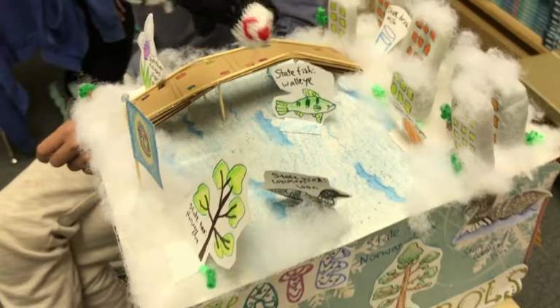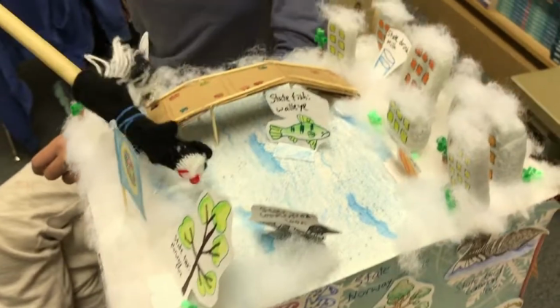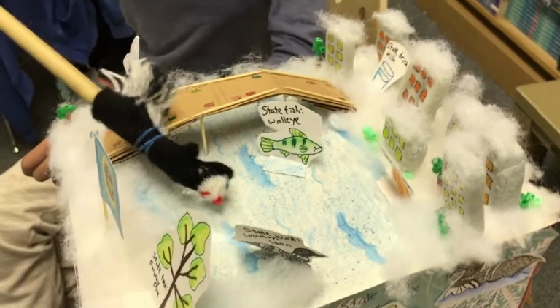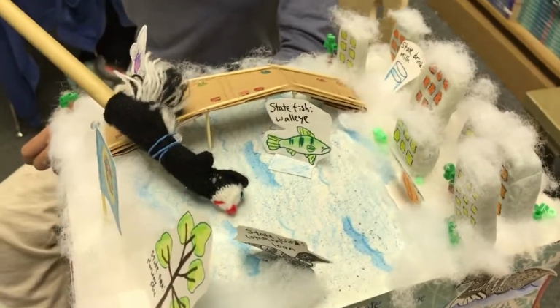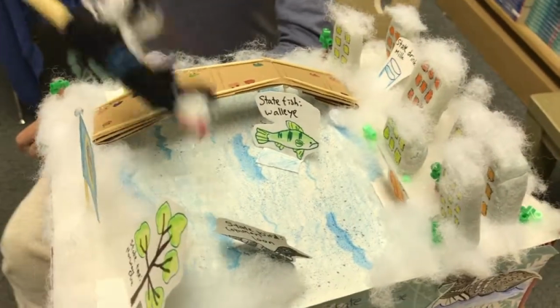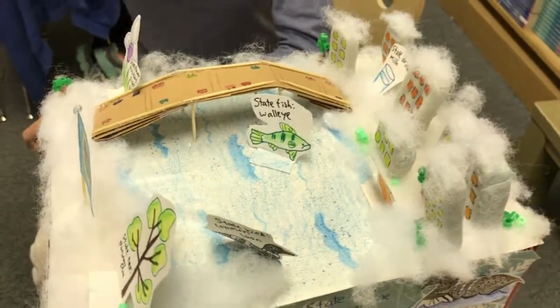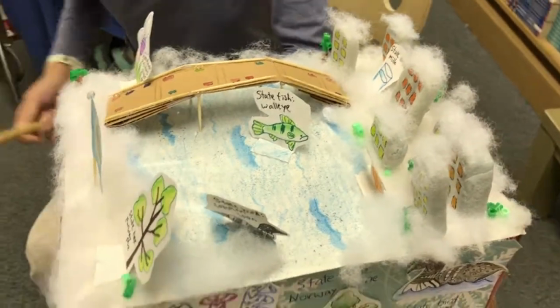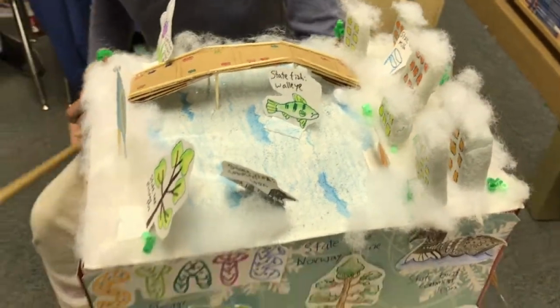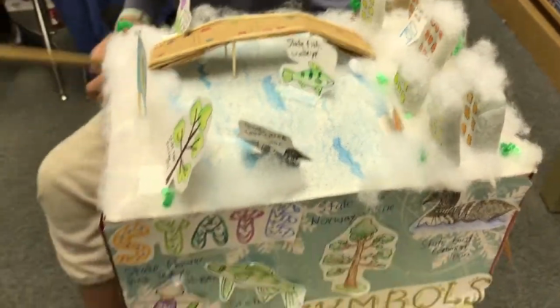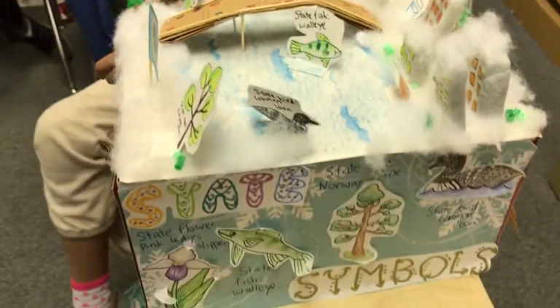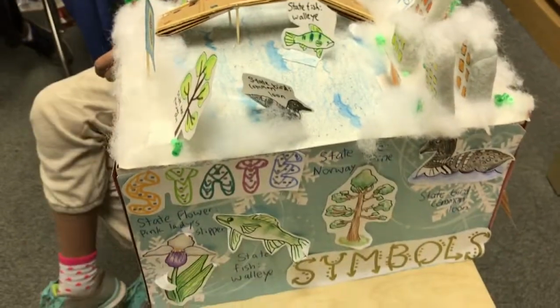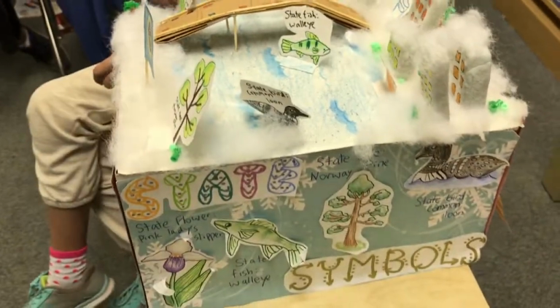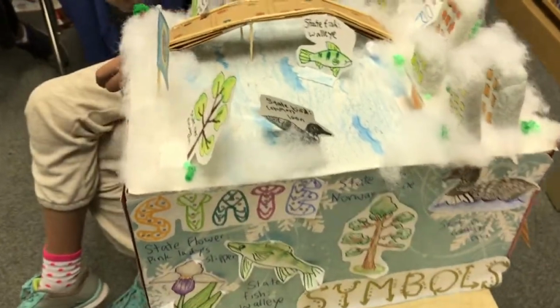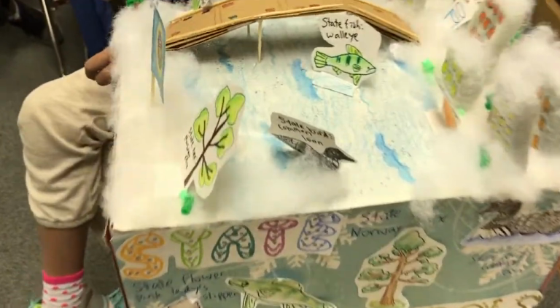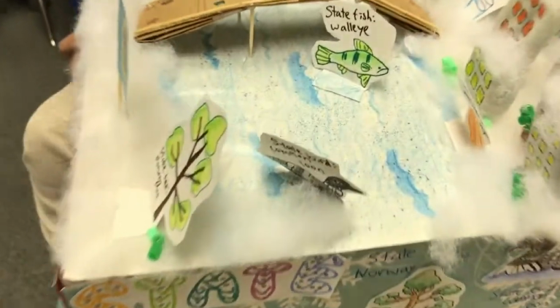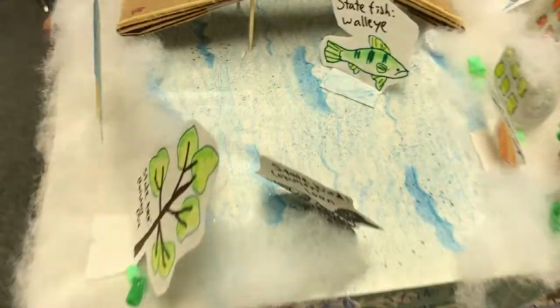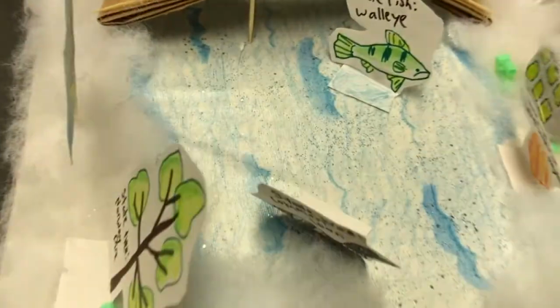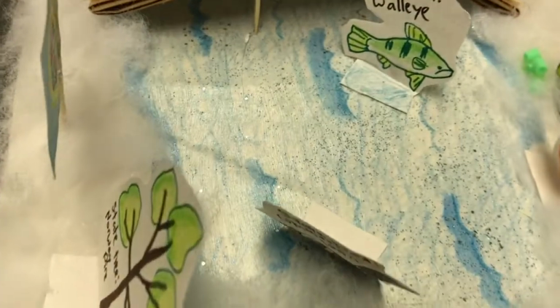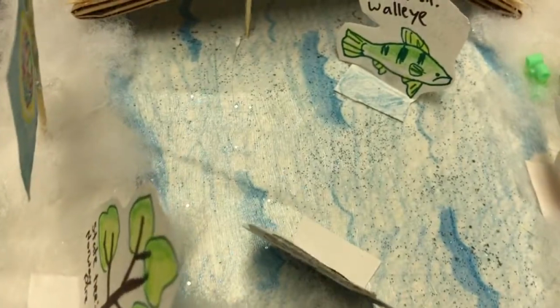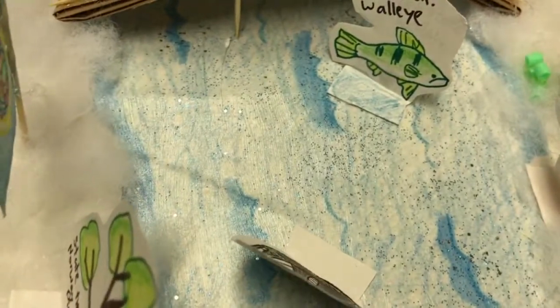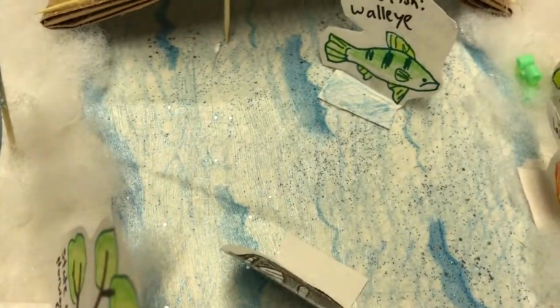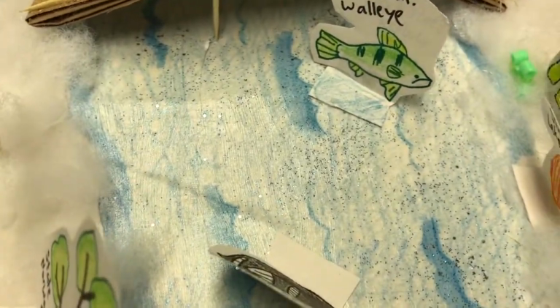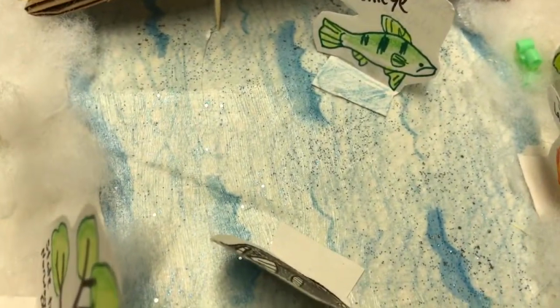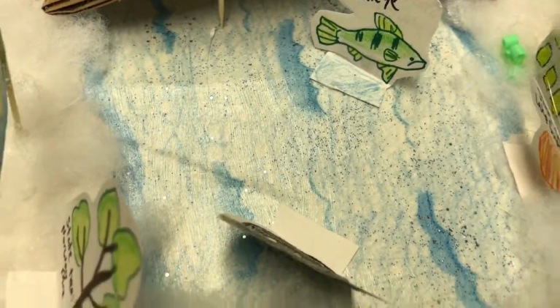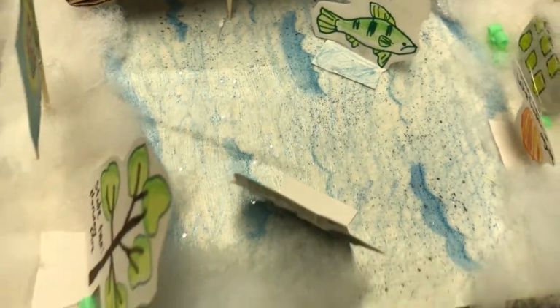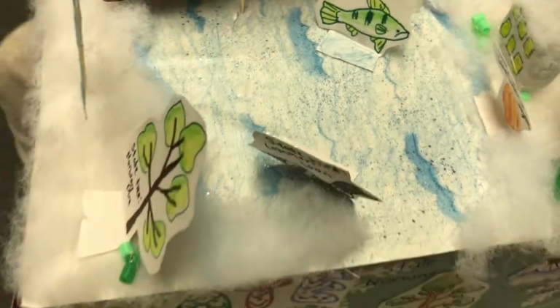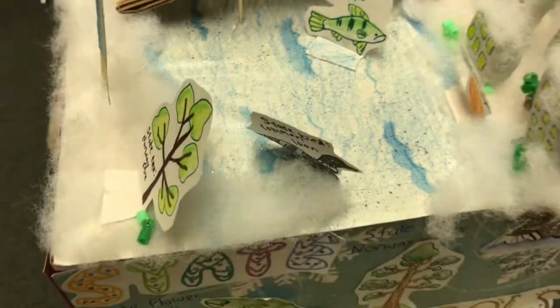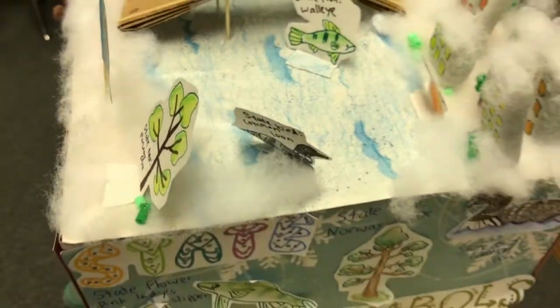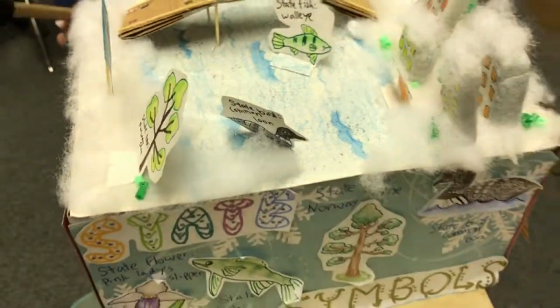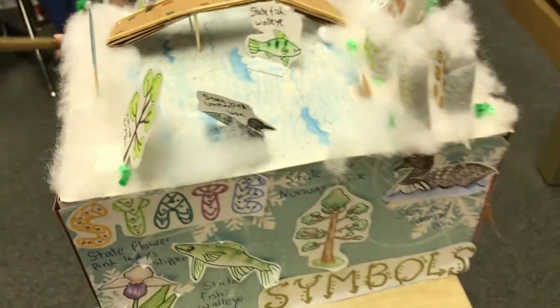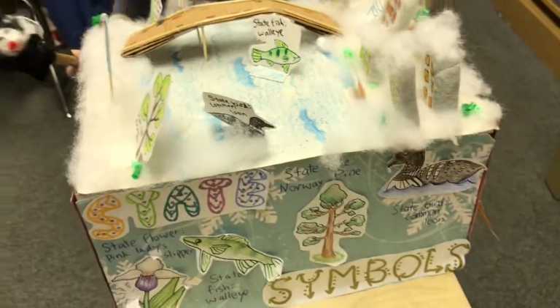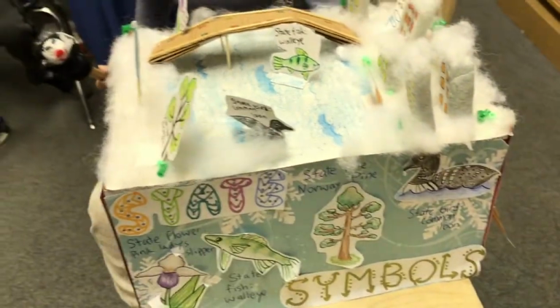And then over here, as my water, I basically colored normal paper, and then added some glitter, and put Mod Podge on it for like more of a shine.